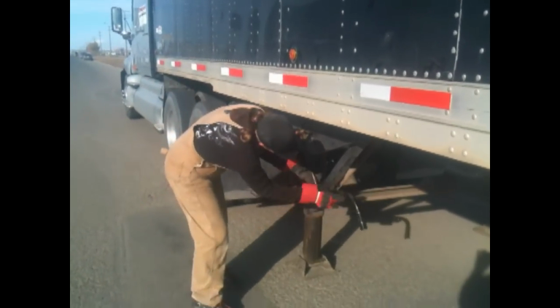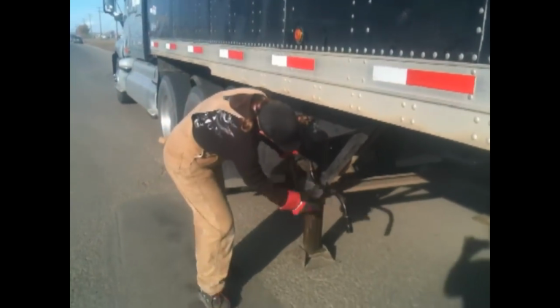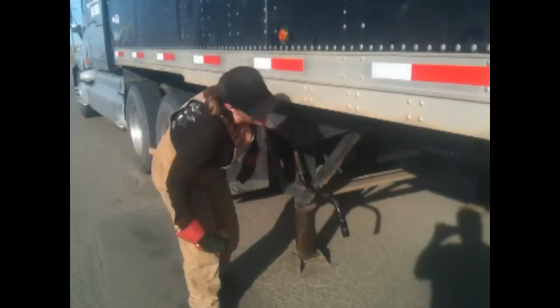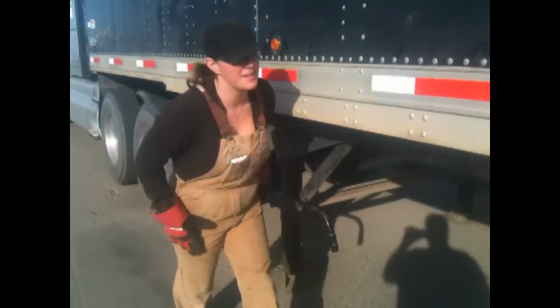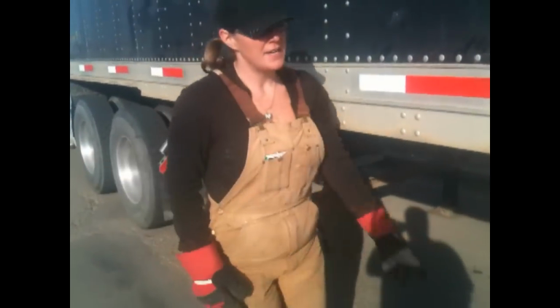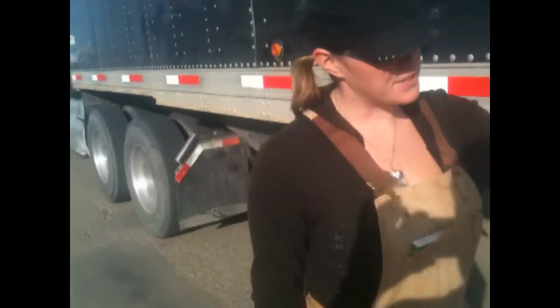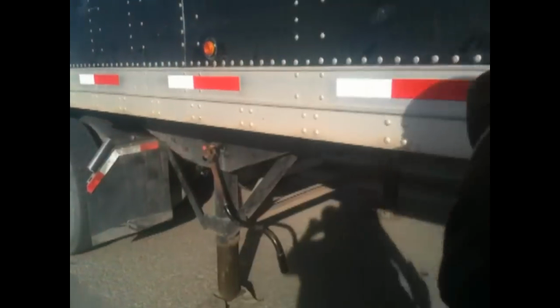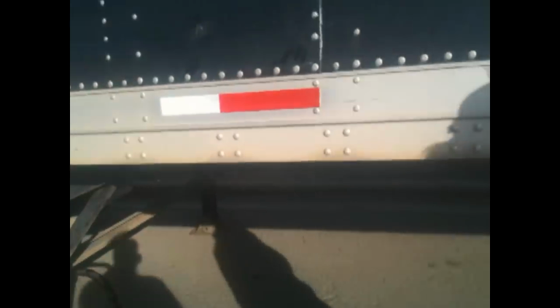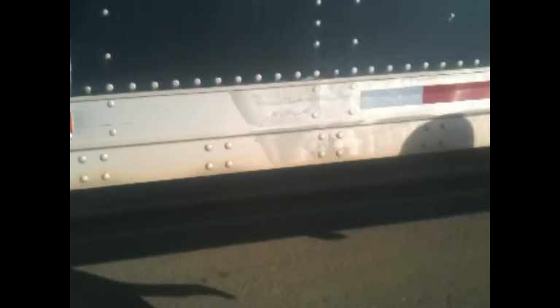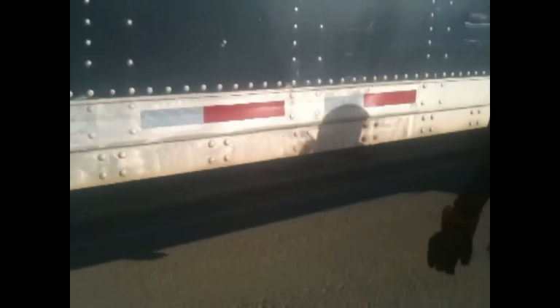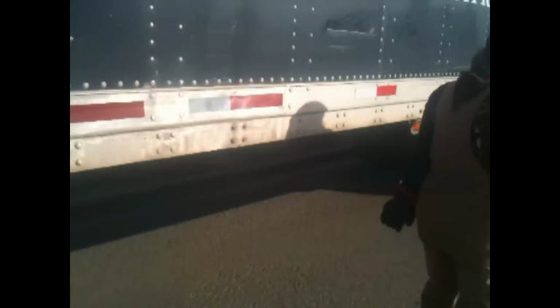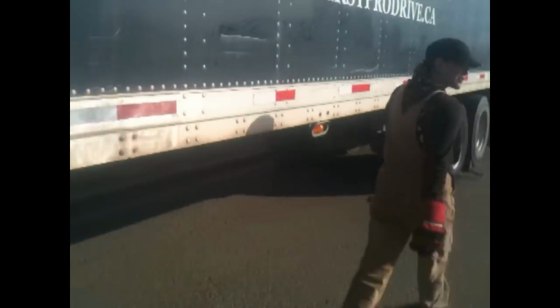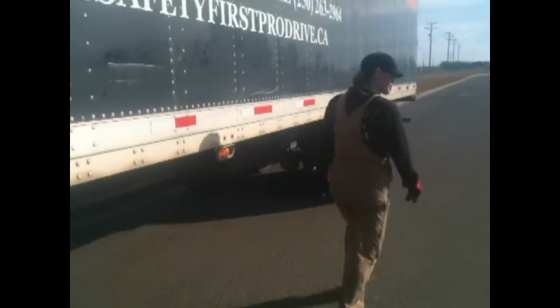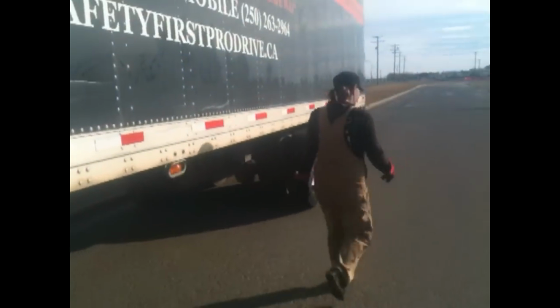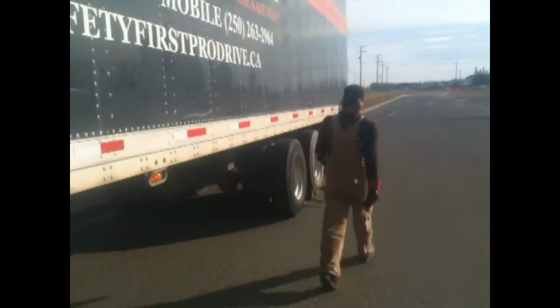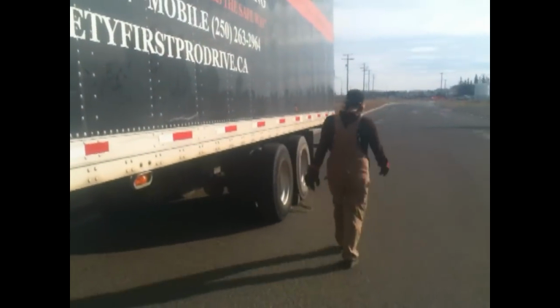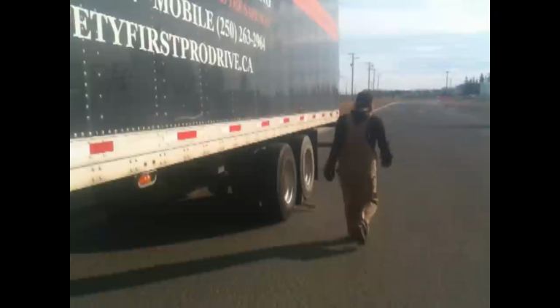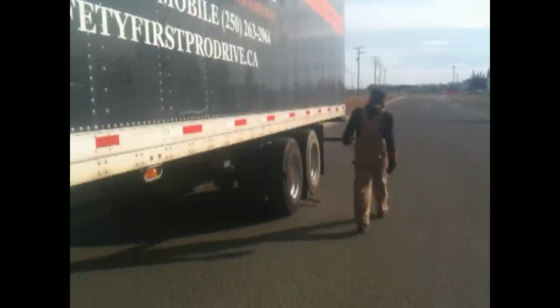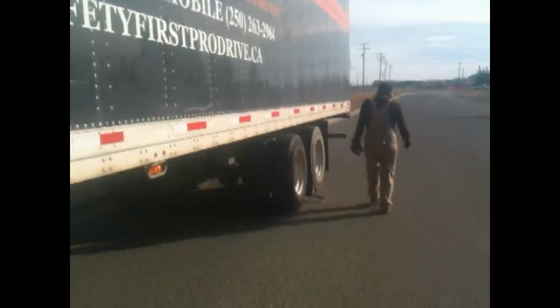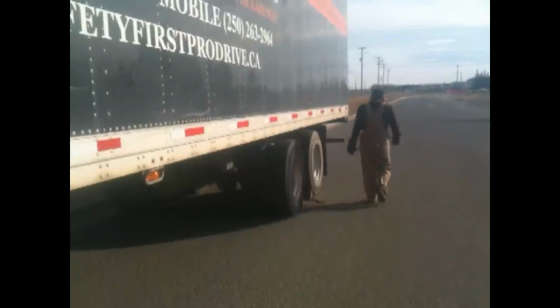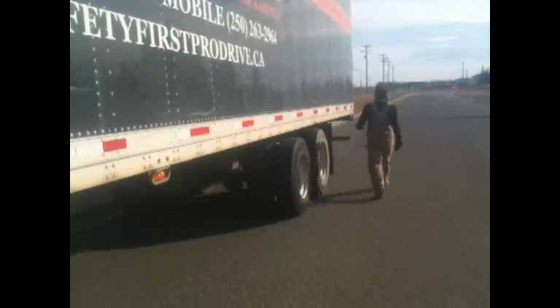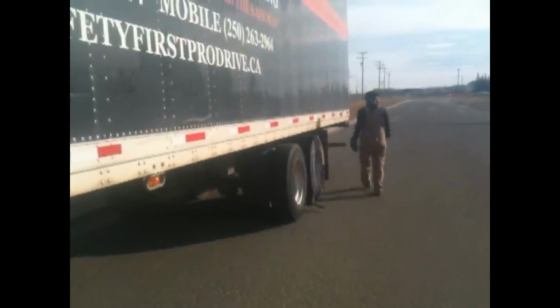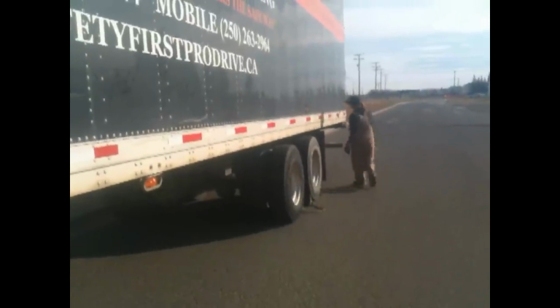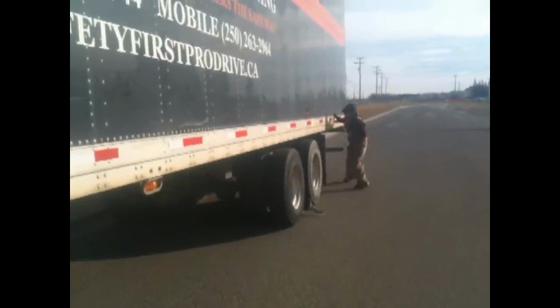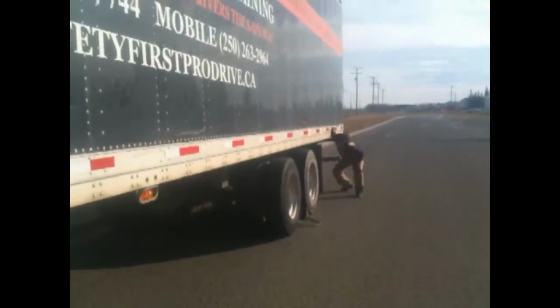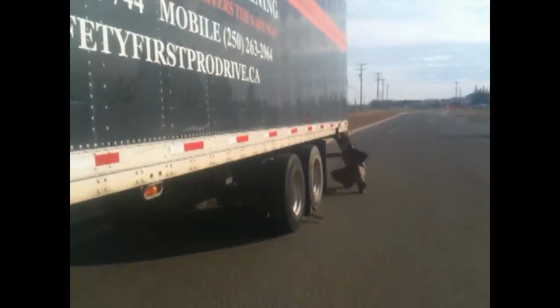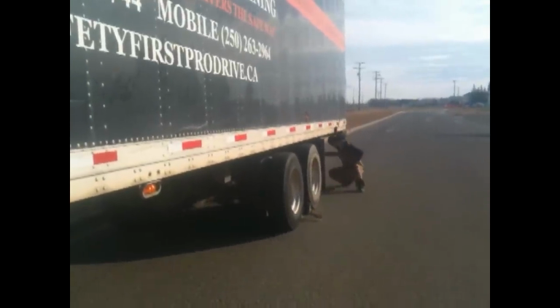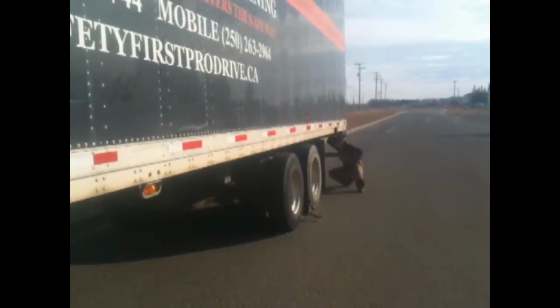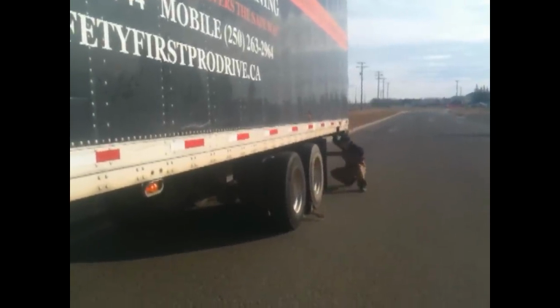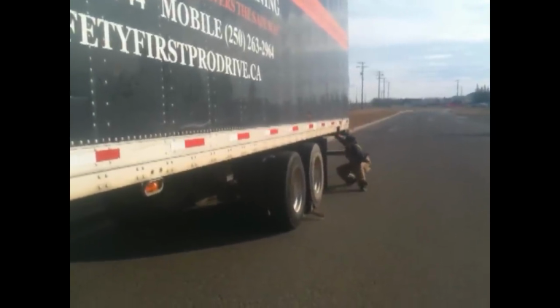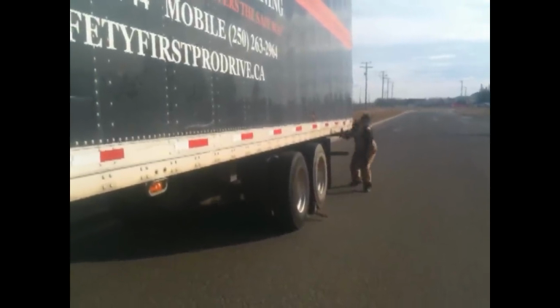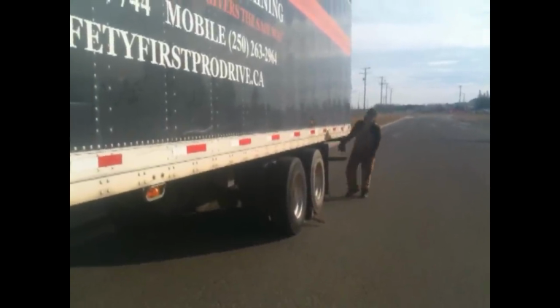One thing I should have done — make sure my brakes are actually applied. They're fully applied.